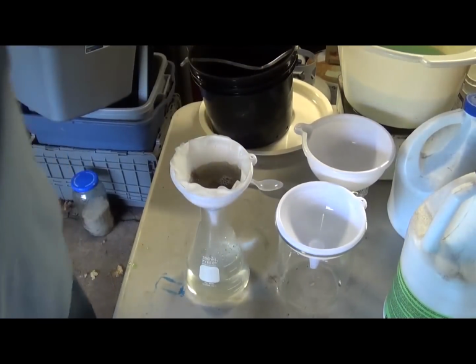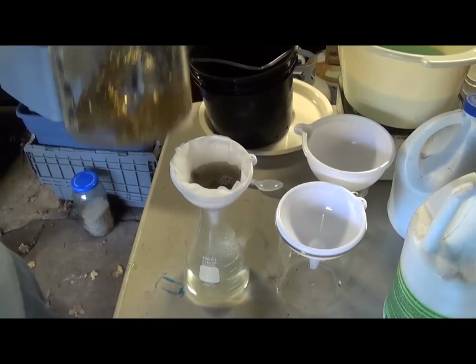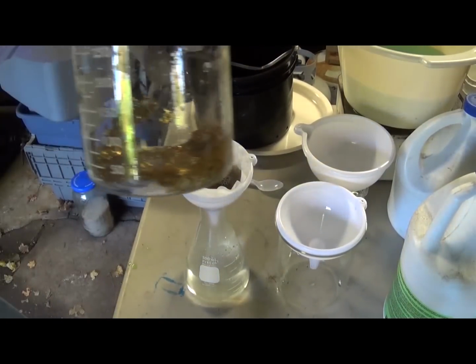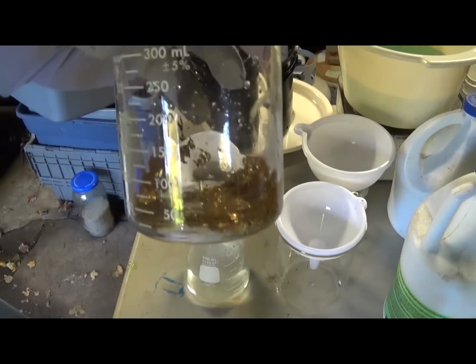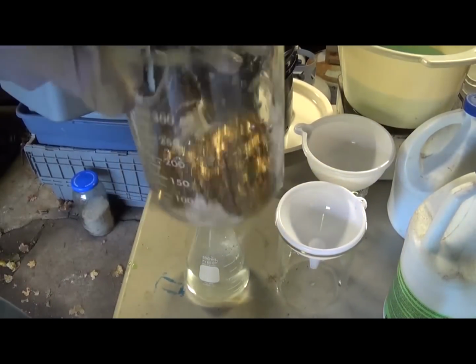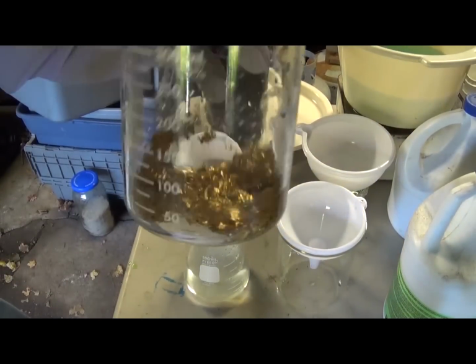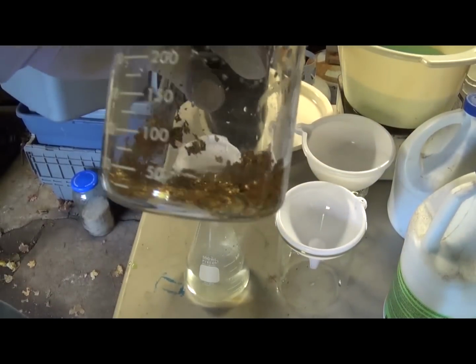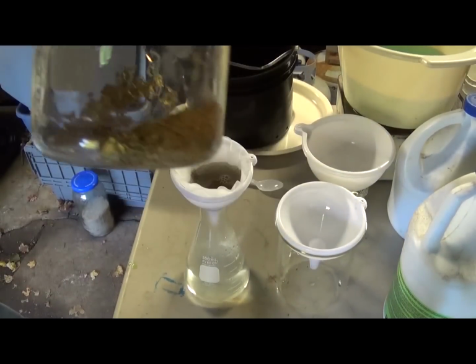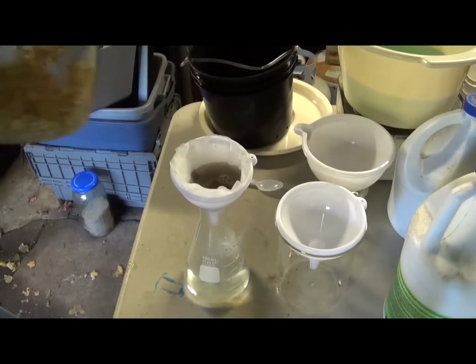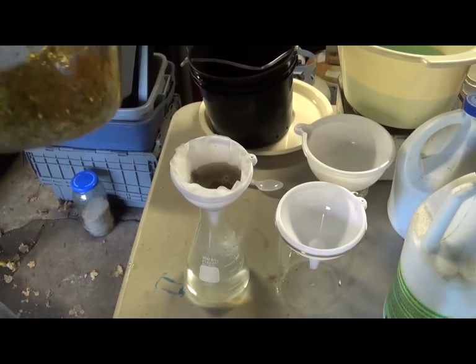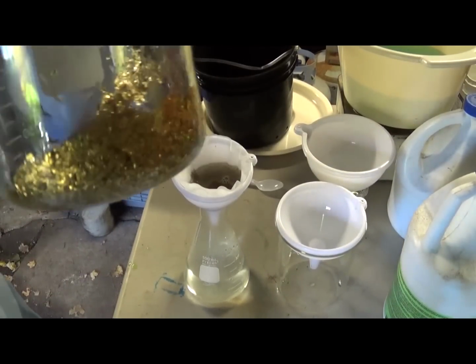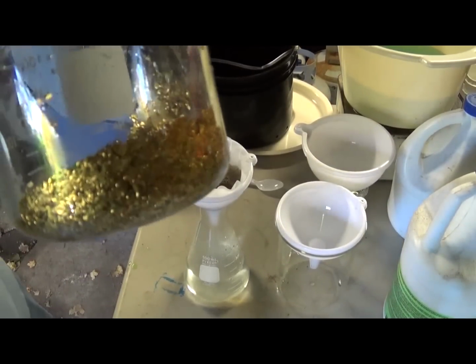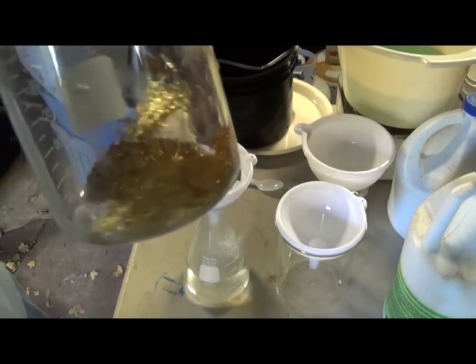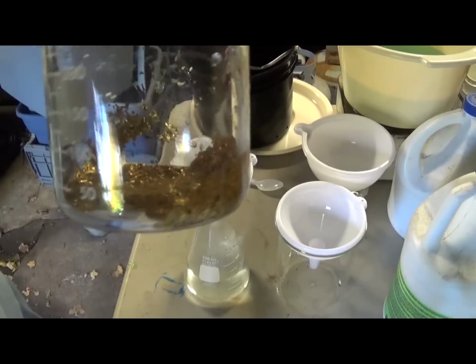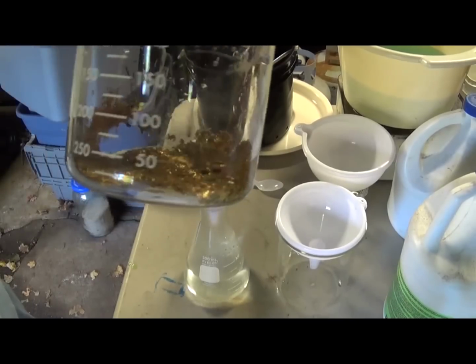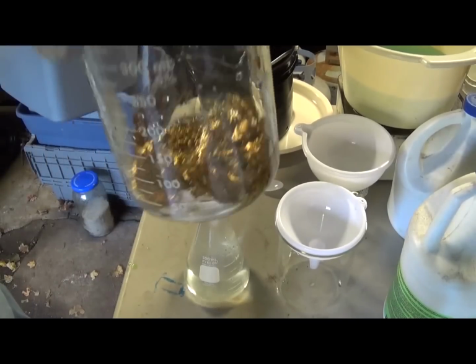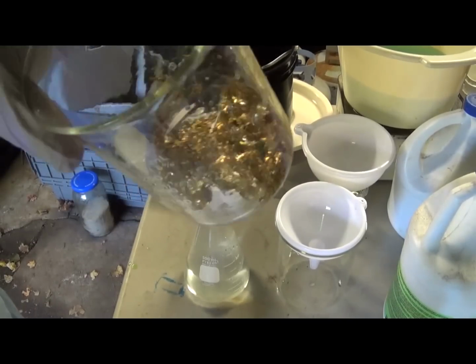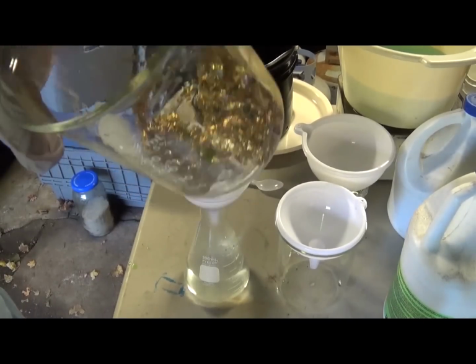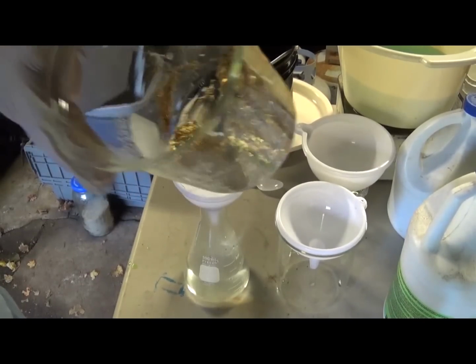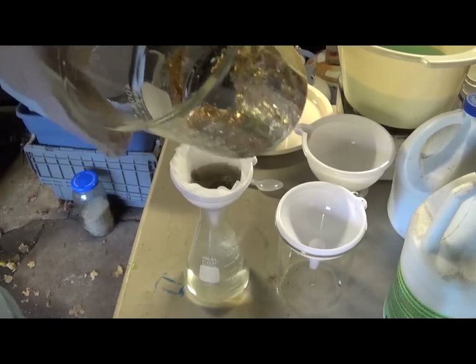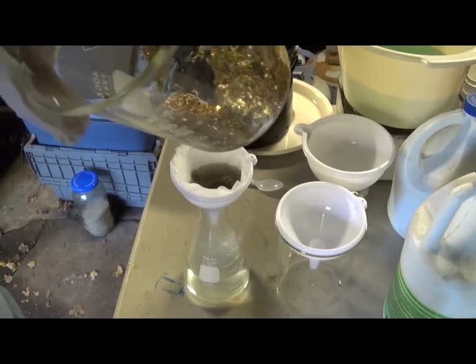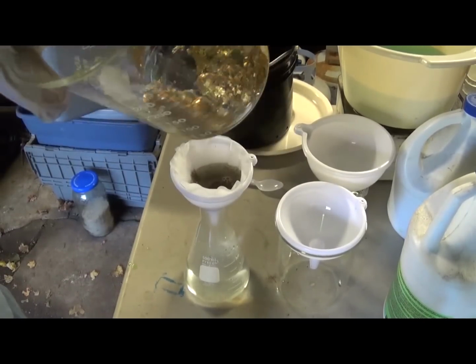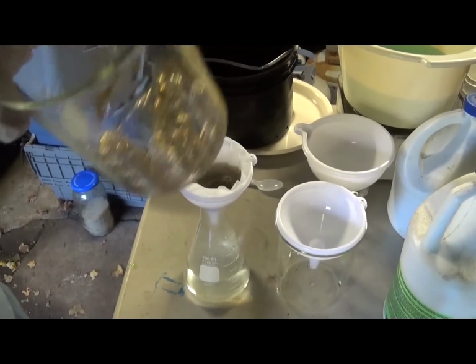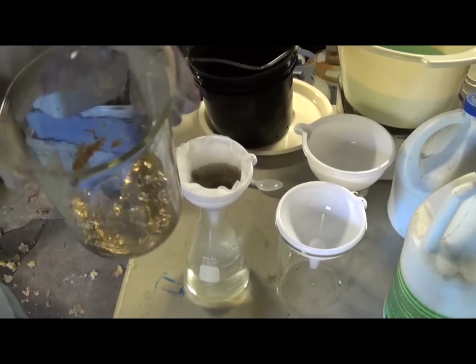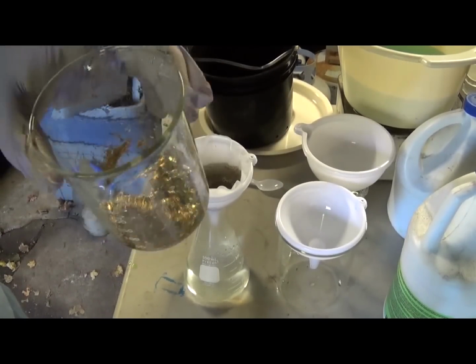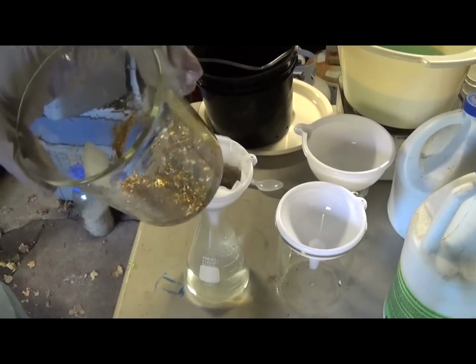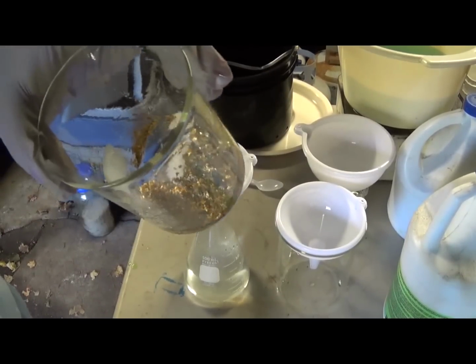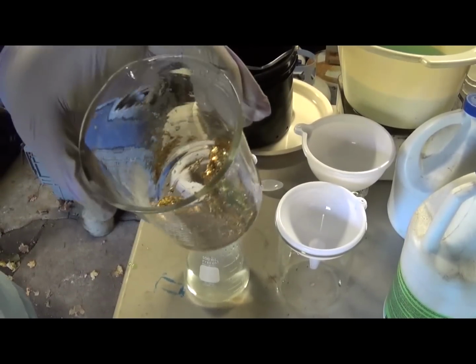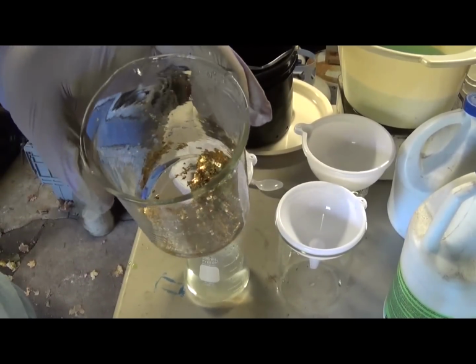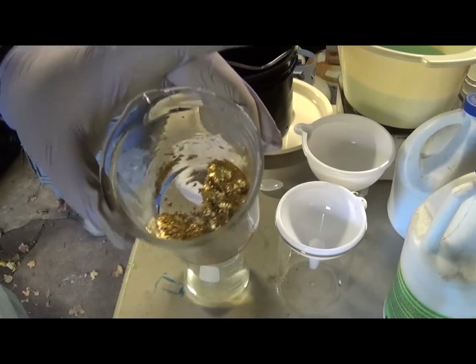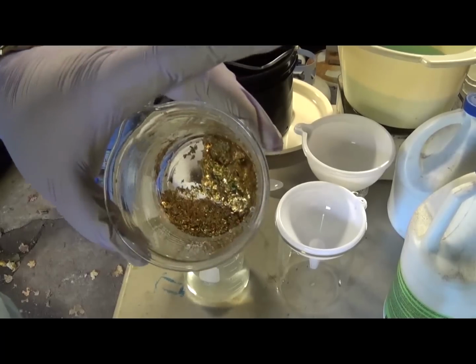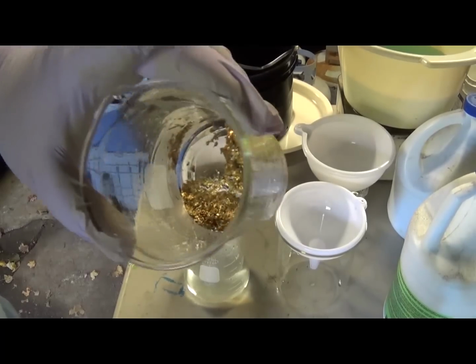I've drained off all the water. And that looks like a lot of gold — I mean, it really does. It is a lot of gold for a home refiner.